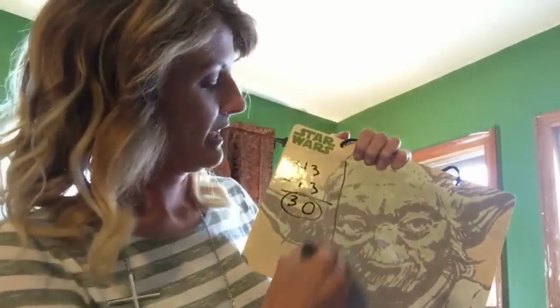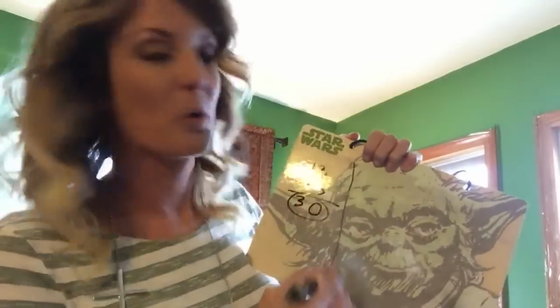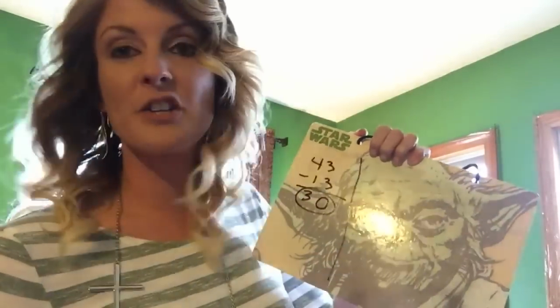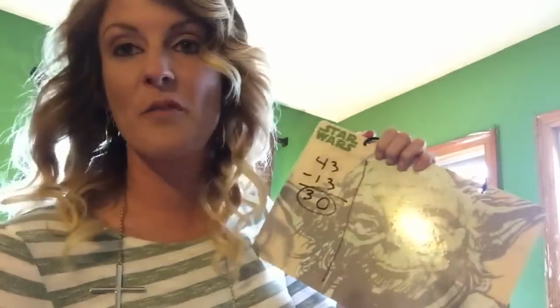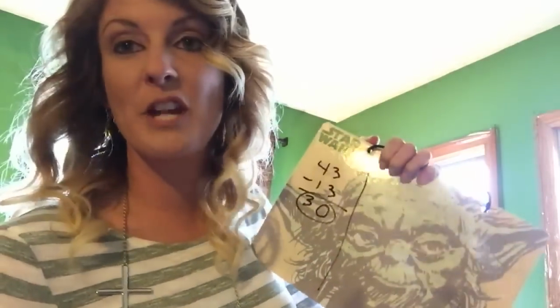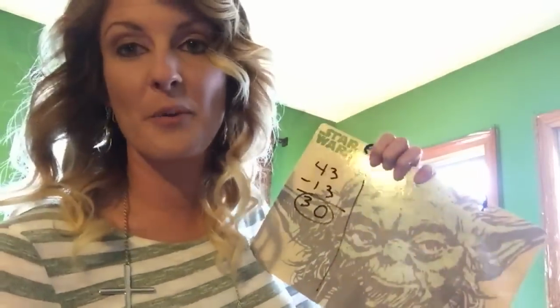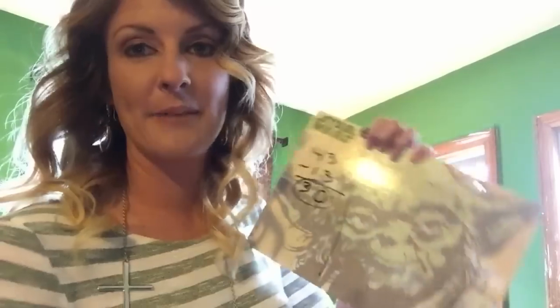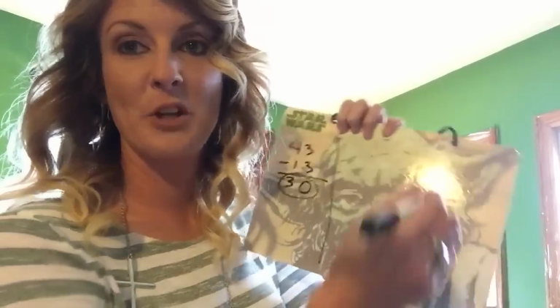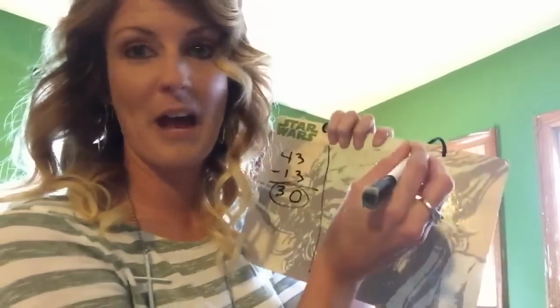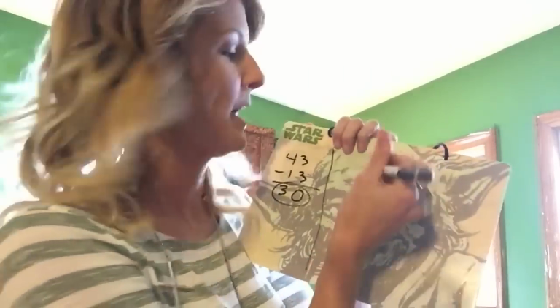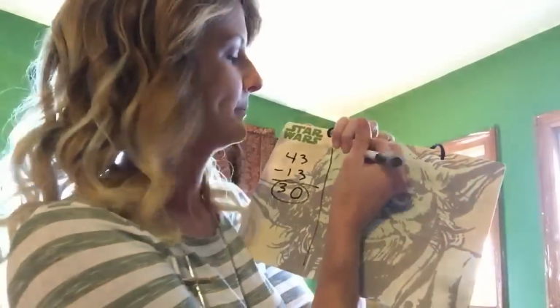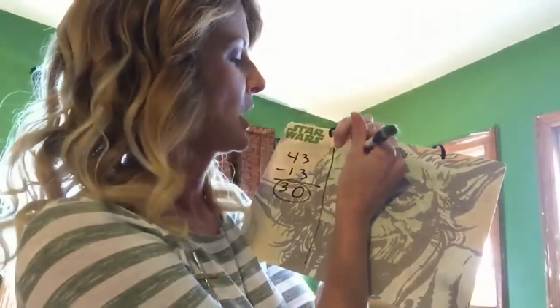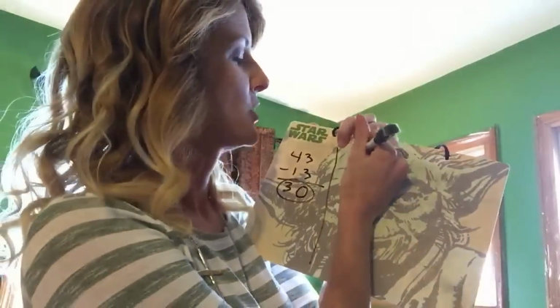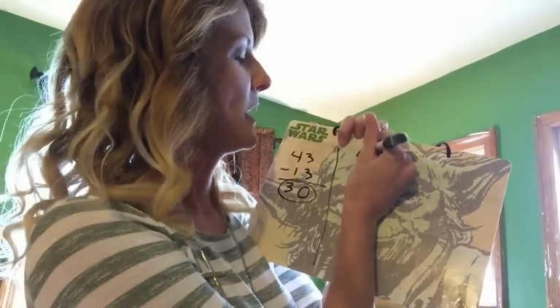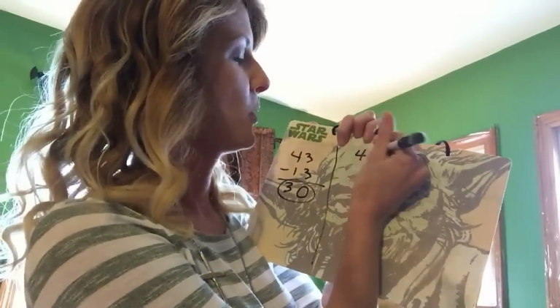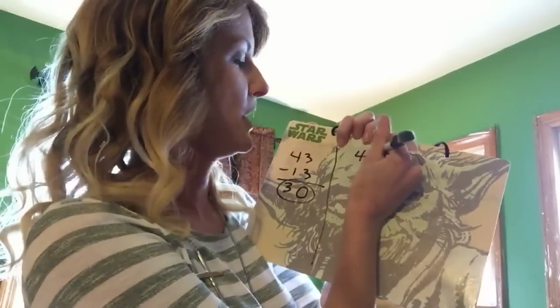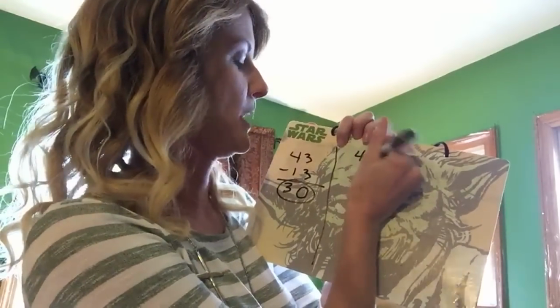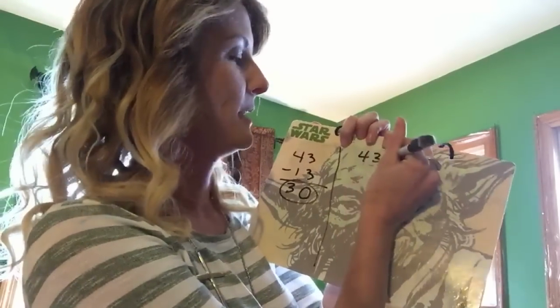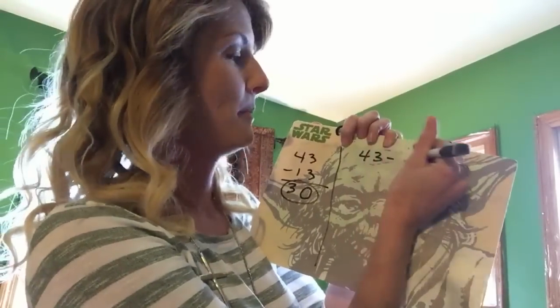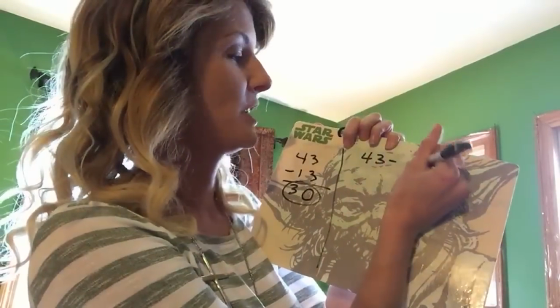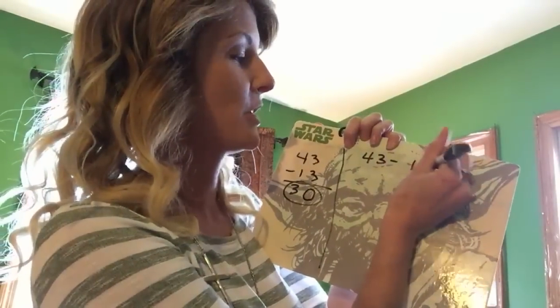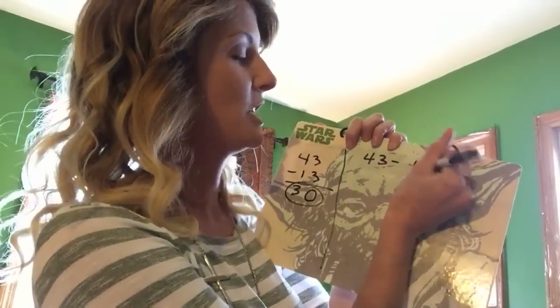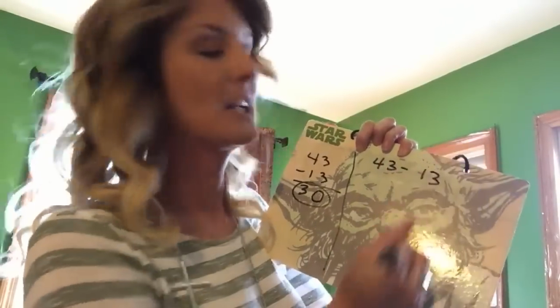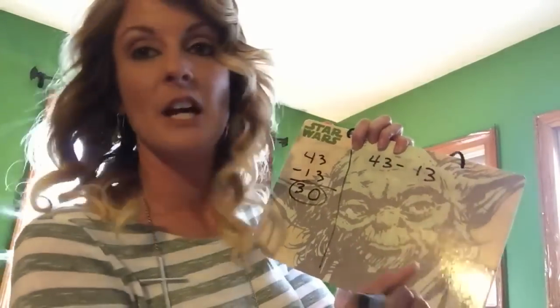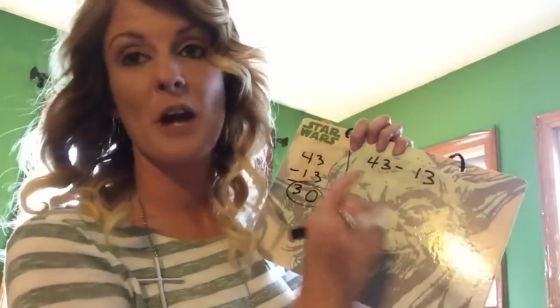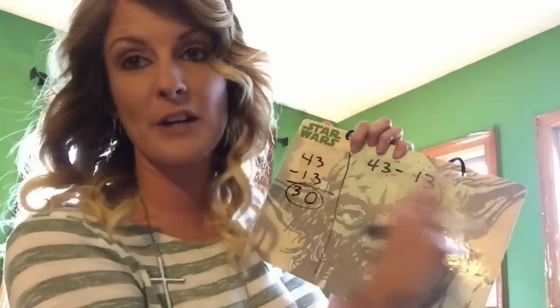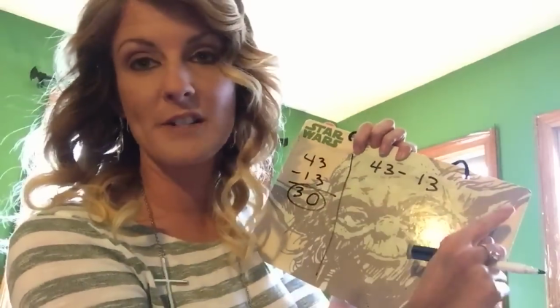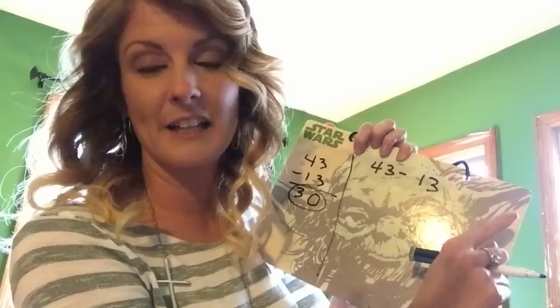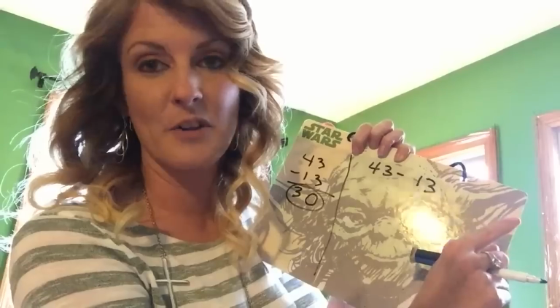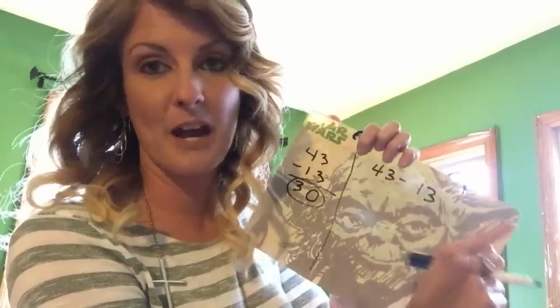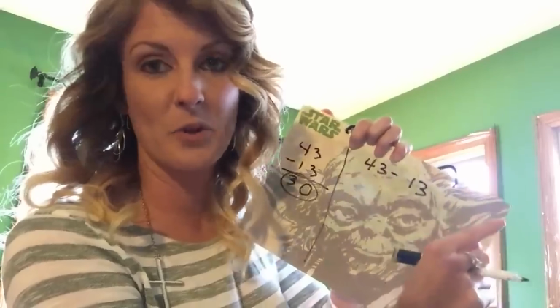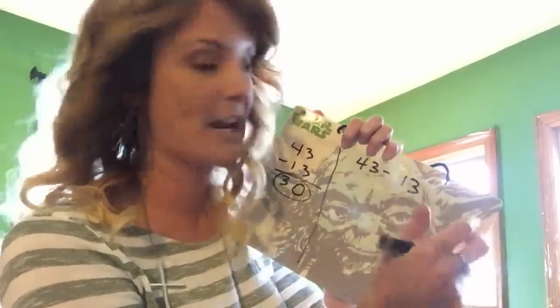Now we're going to solve it the other way — the new math way. So we have 43 minus 13. You have to write it horizontally for this way, I was told today.